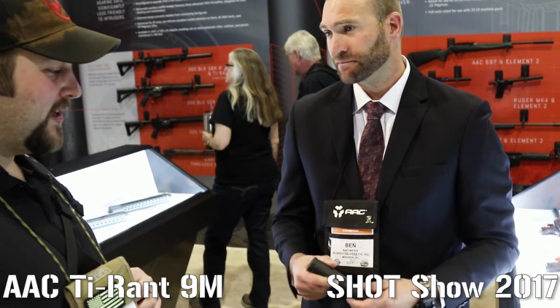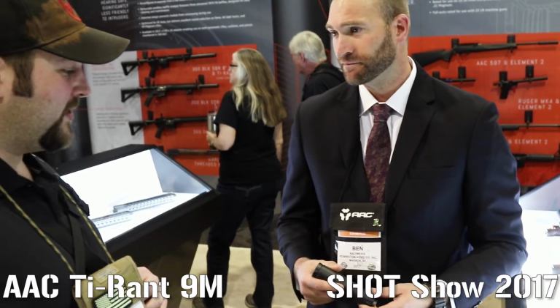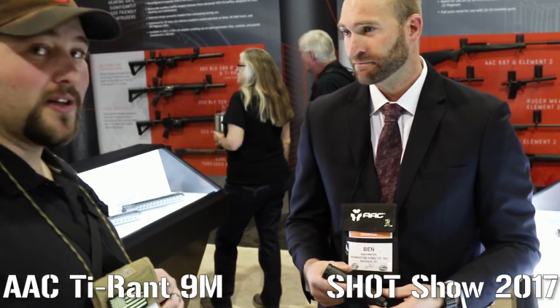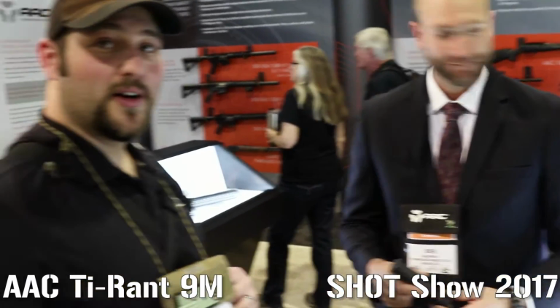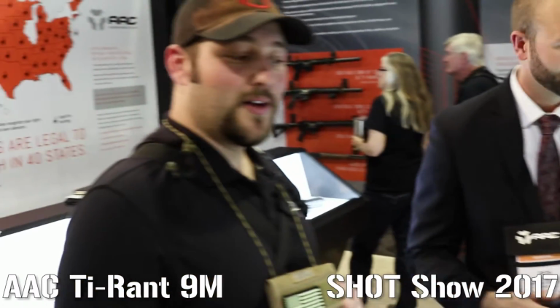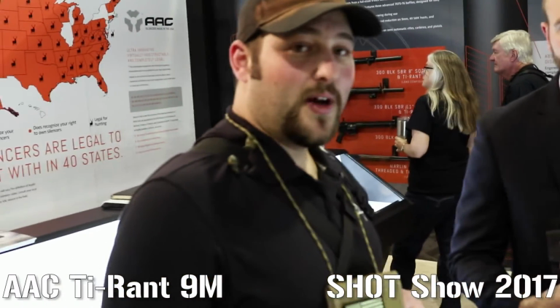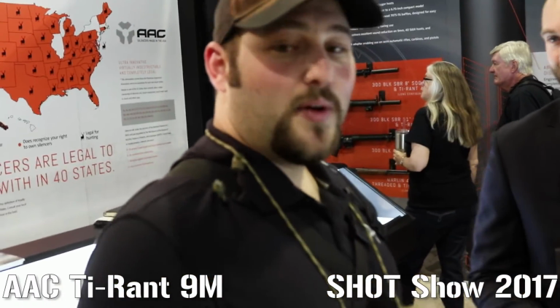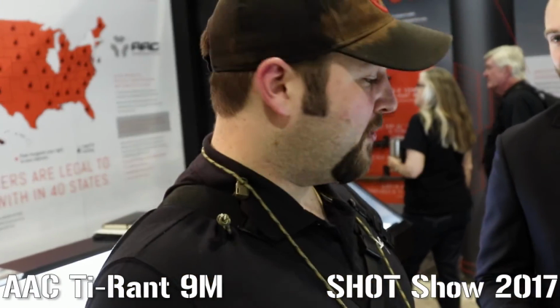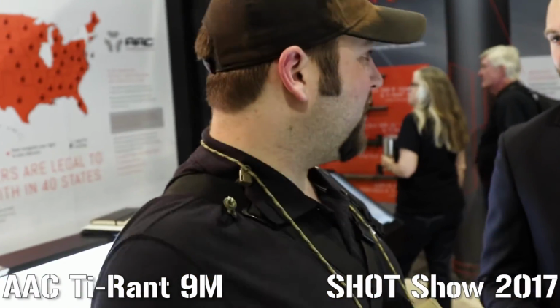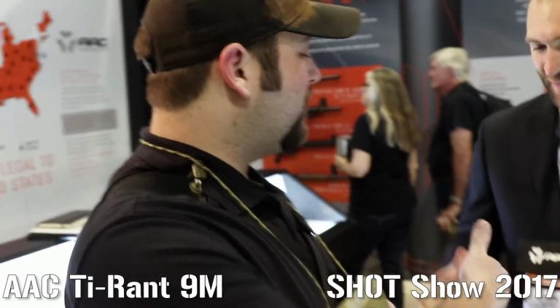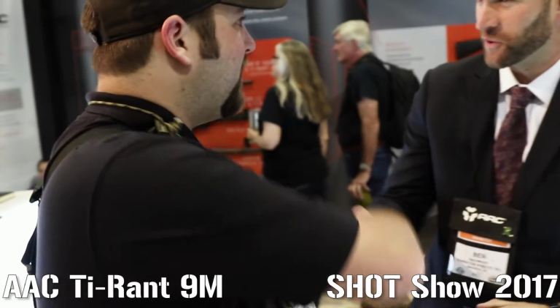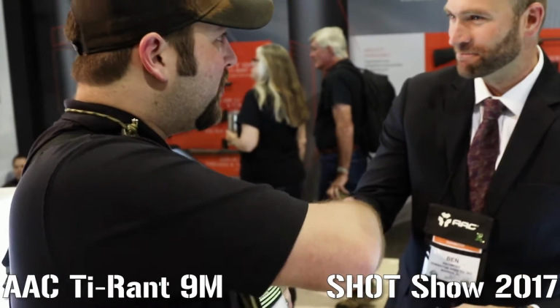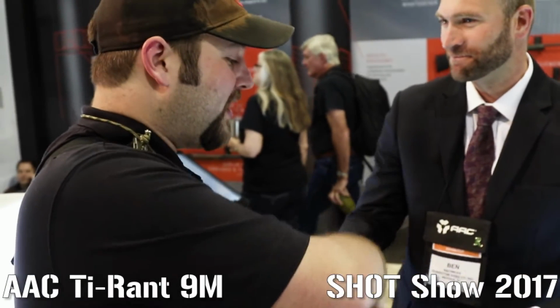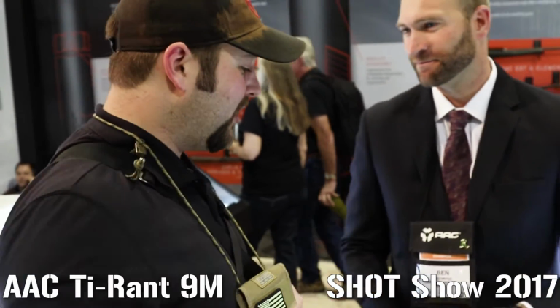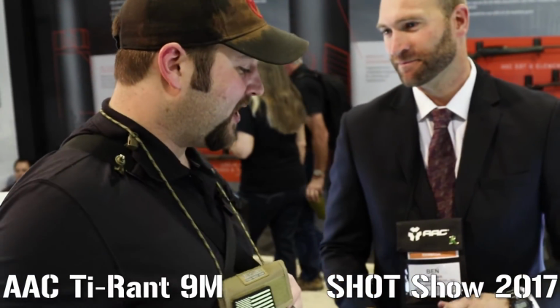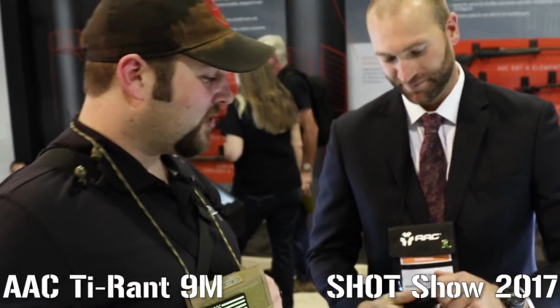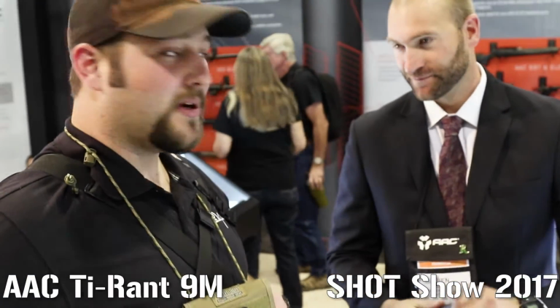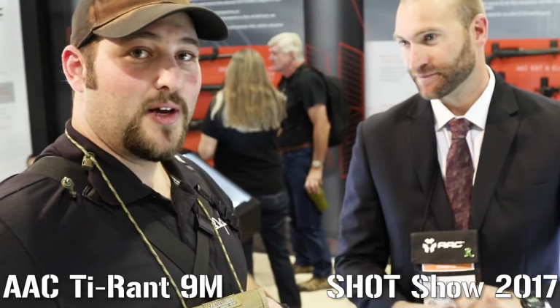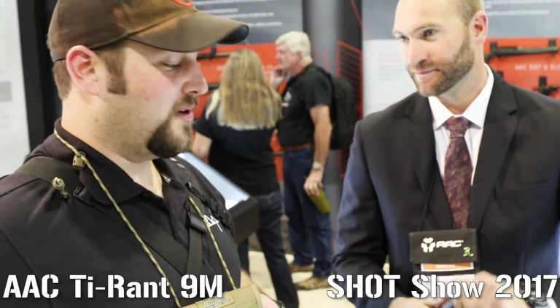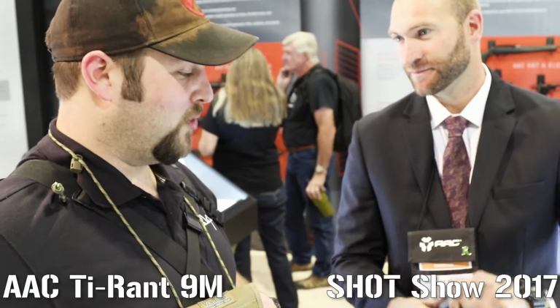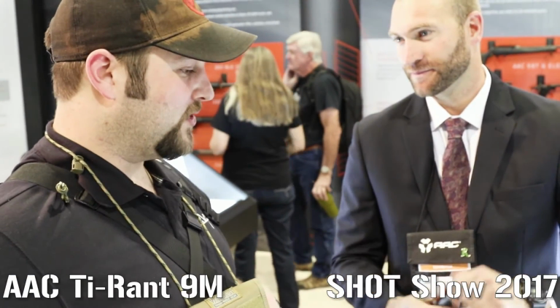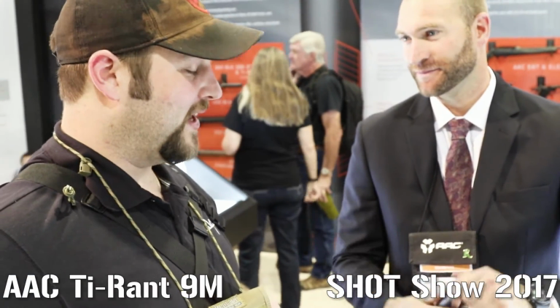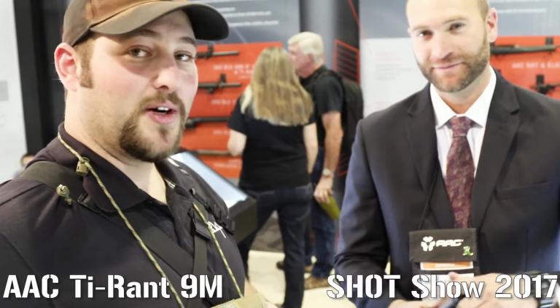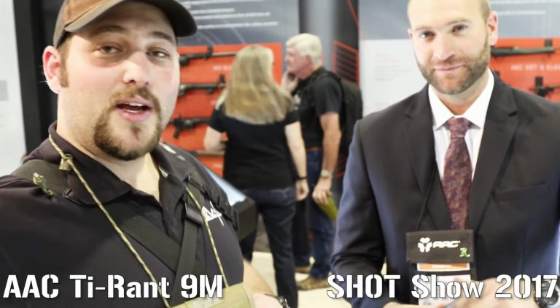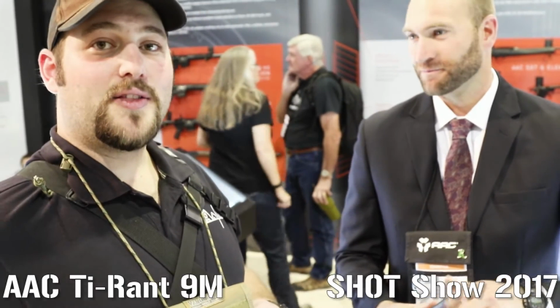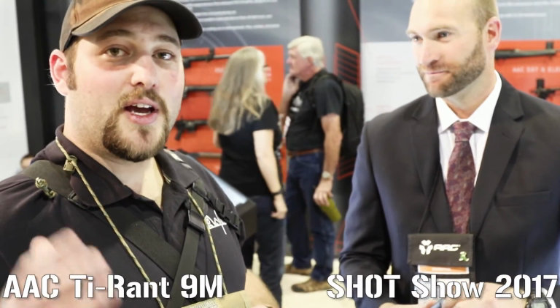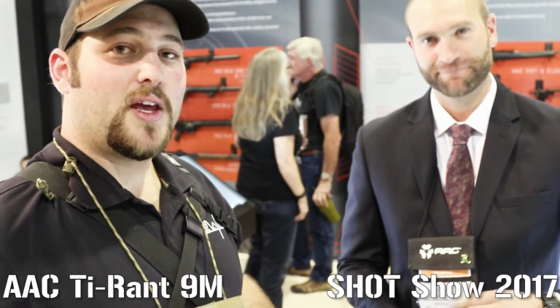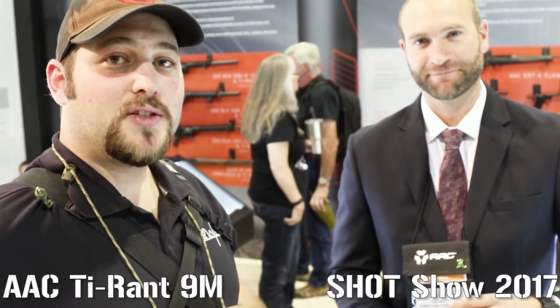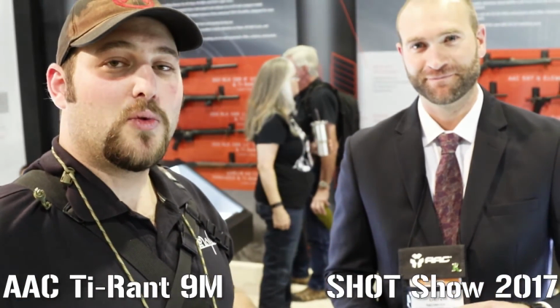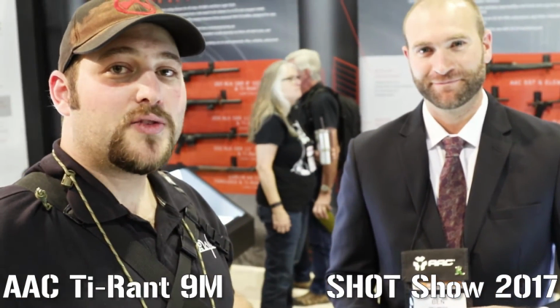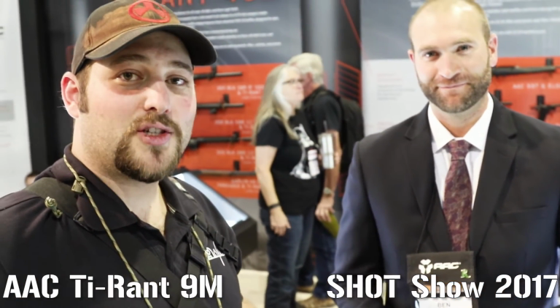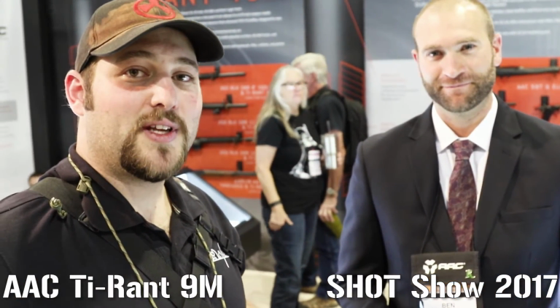And that's $799 MSRP. That is fantastic. Well, I want to thank Ben for taking the time to talk to me today — I appreciate it. That is an awesome can, I'm sure everybody will be more than interested in that. Thanks guys, and stay tuned for more videos from SHOT Show 2017.